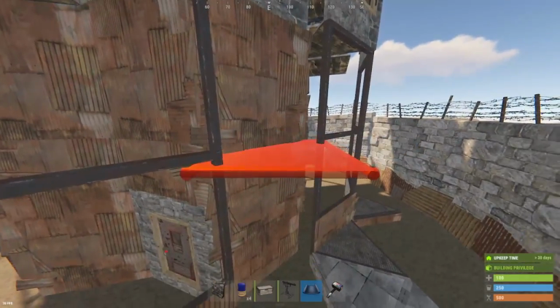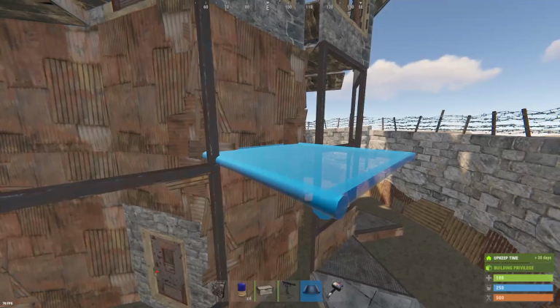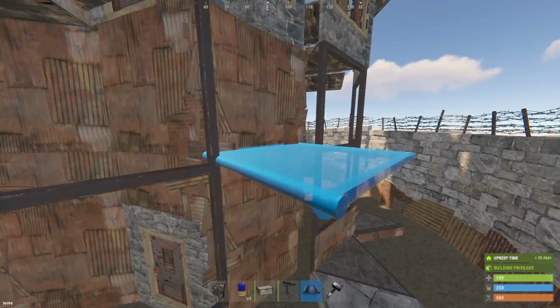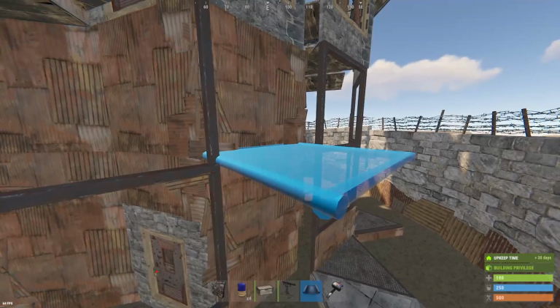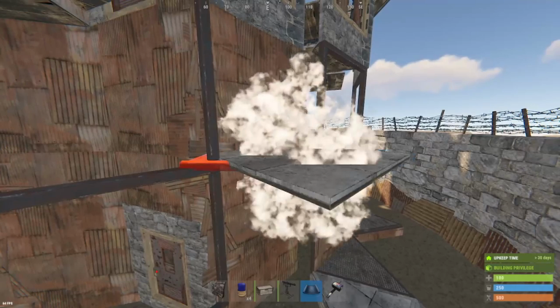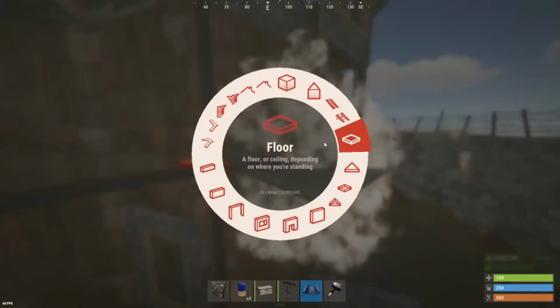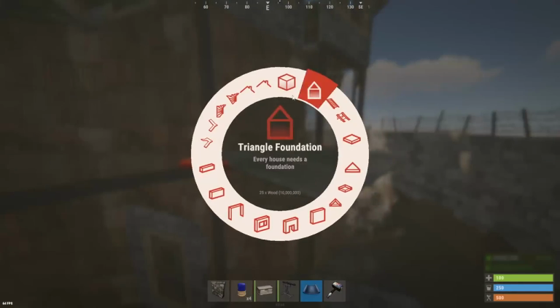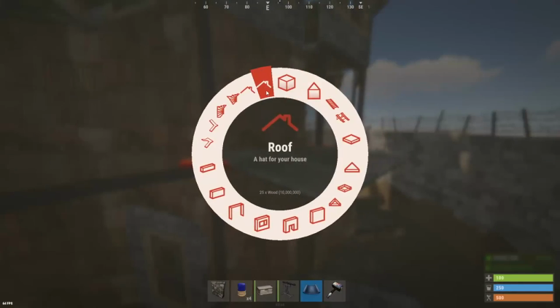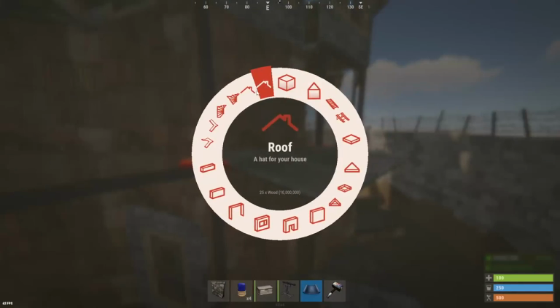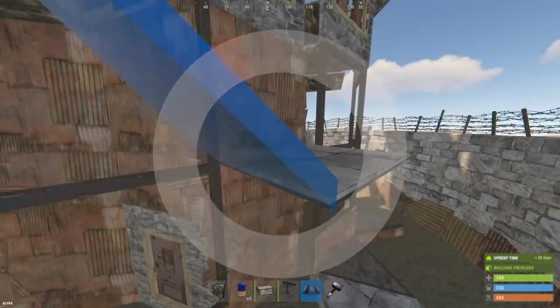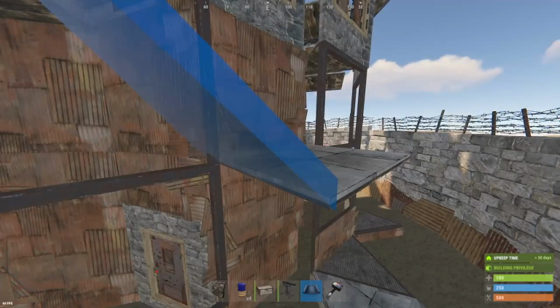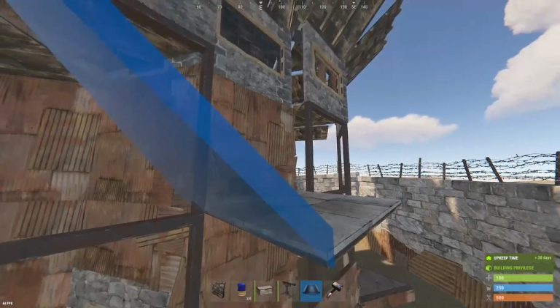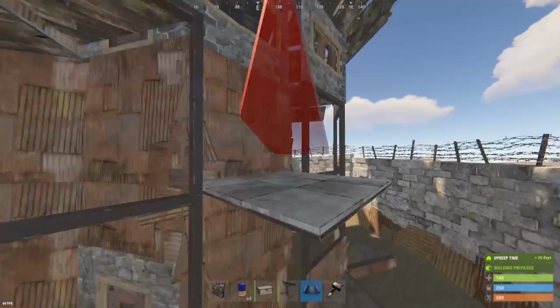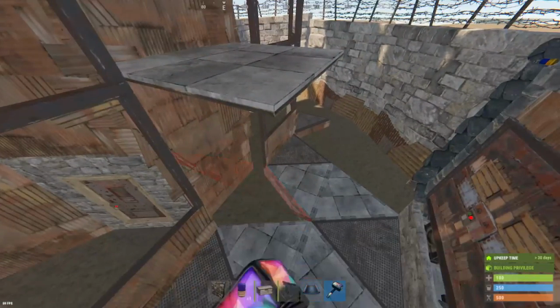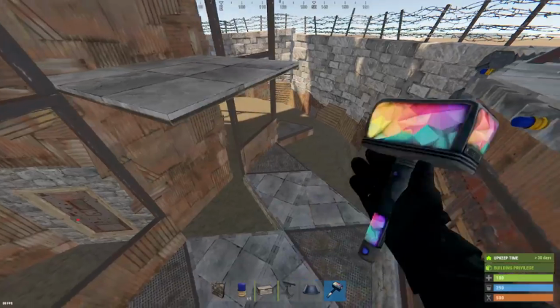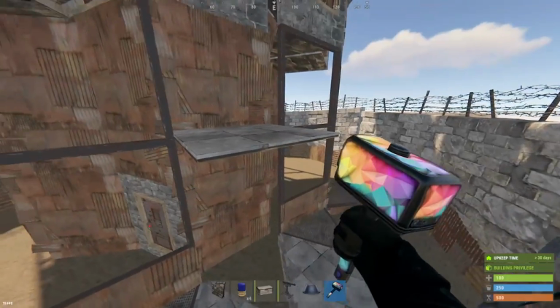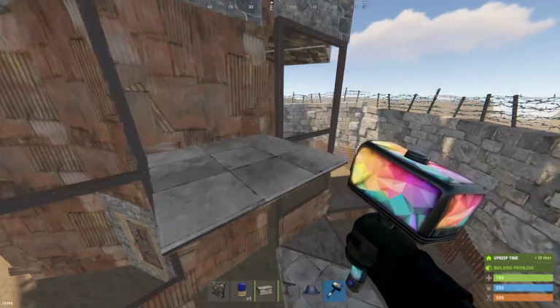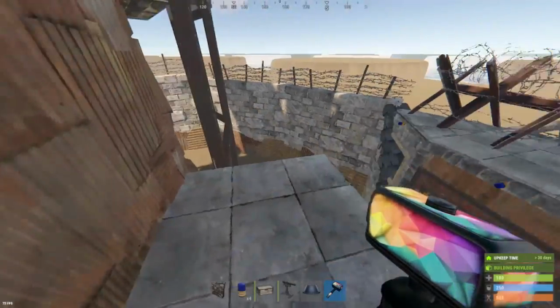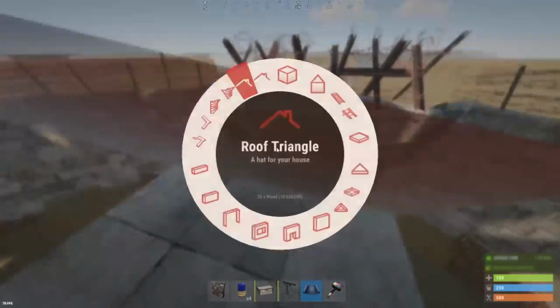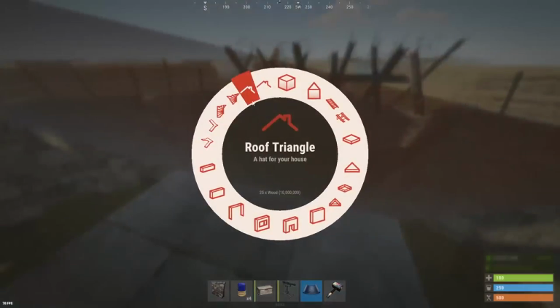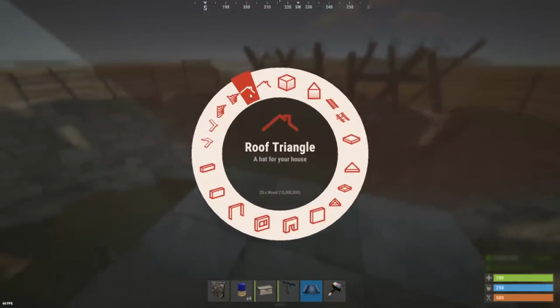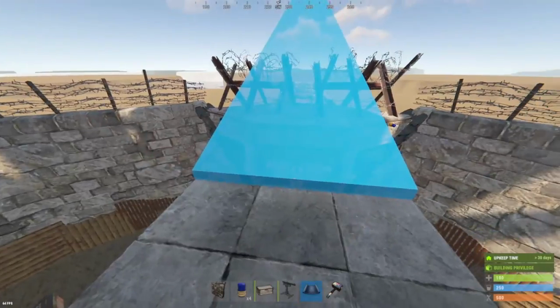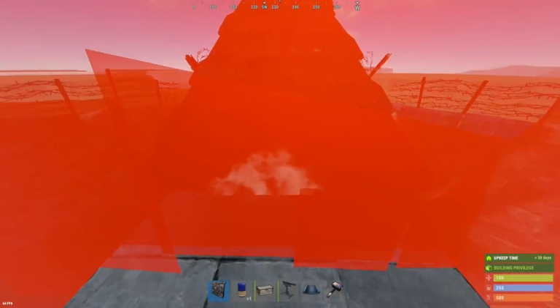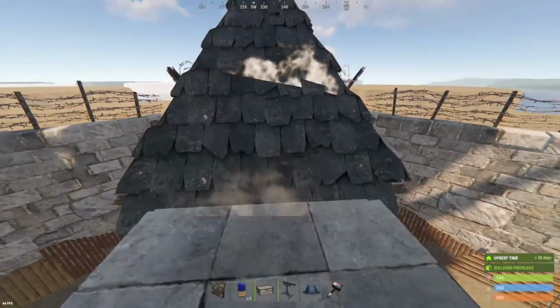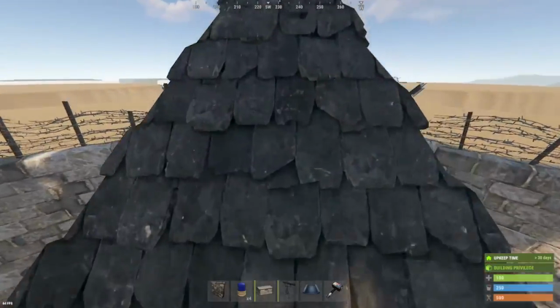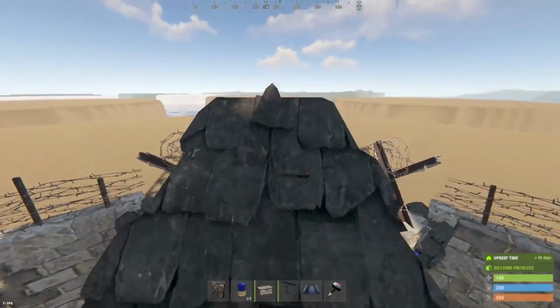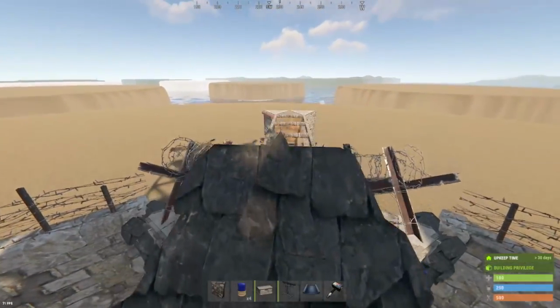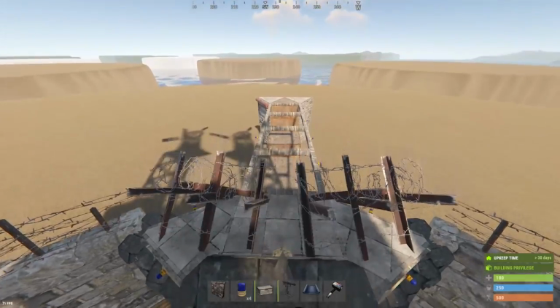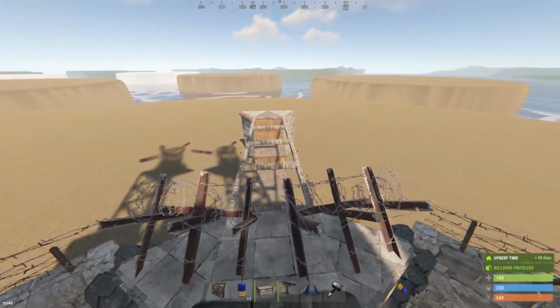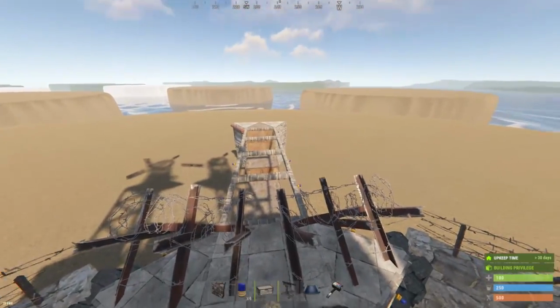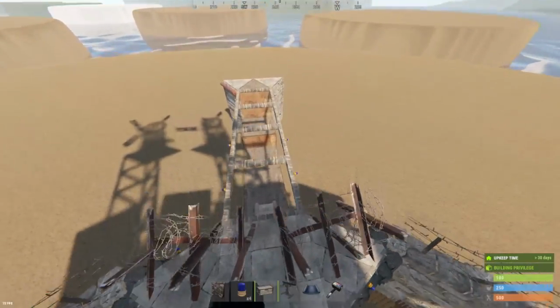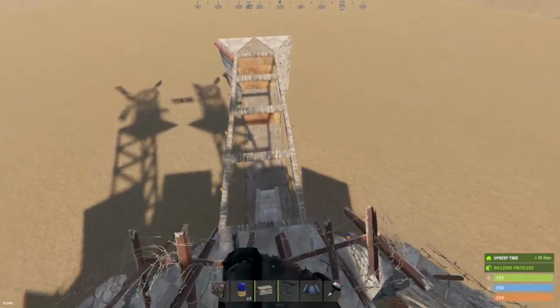A thing that you can do that I like is putting a square out right here and then a triangle right here. And now you can jump off of your roof and get outside of your base extremely quickly.